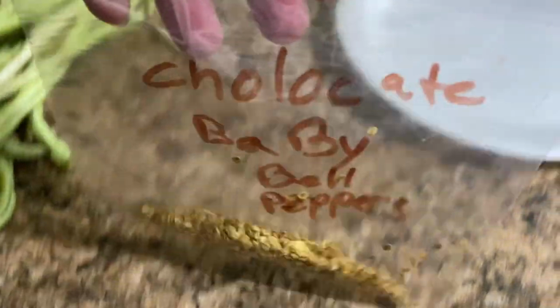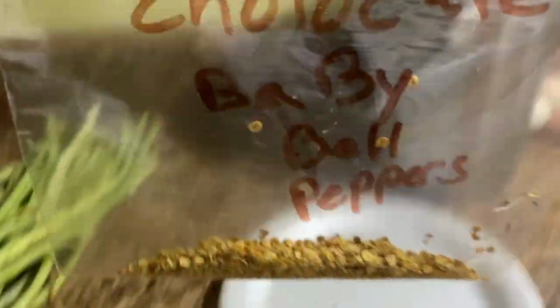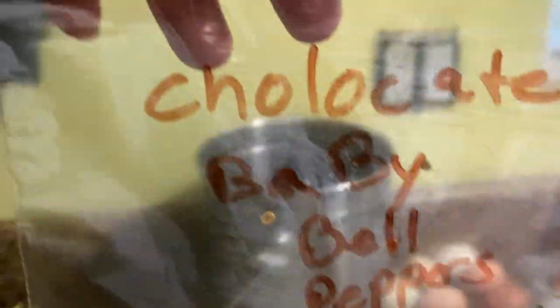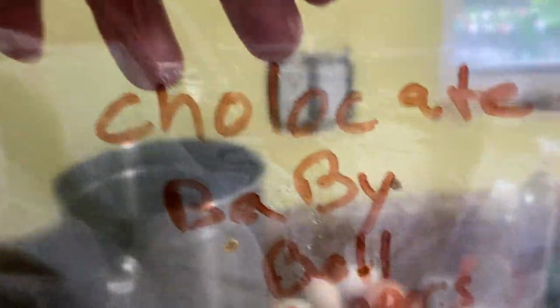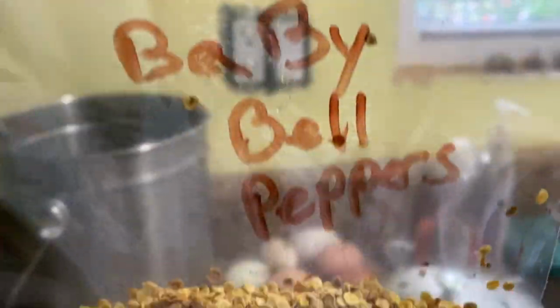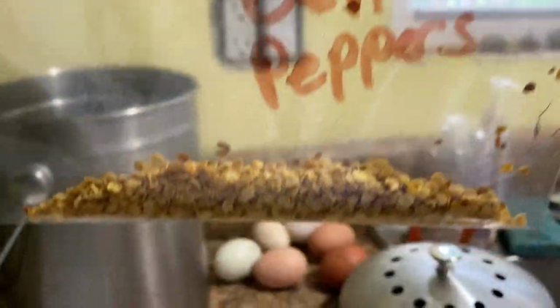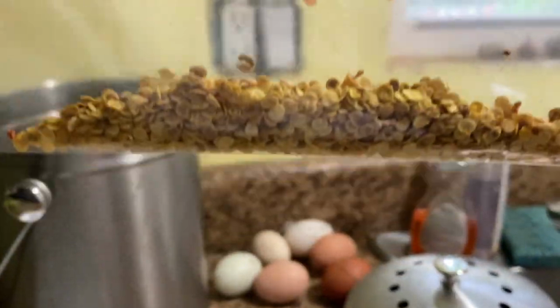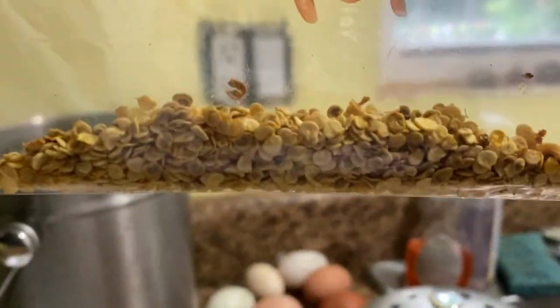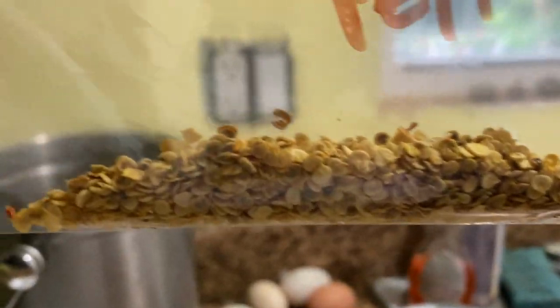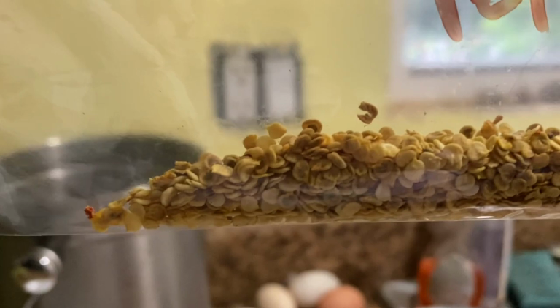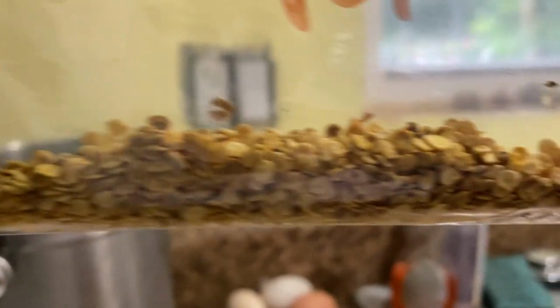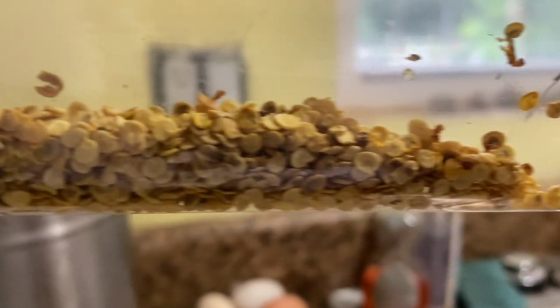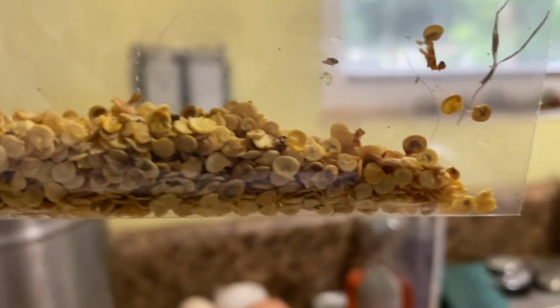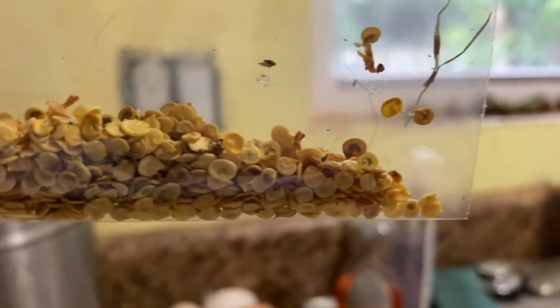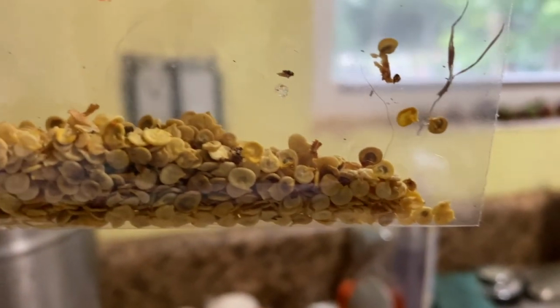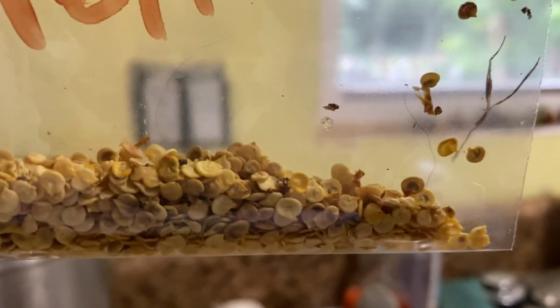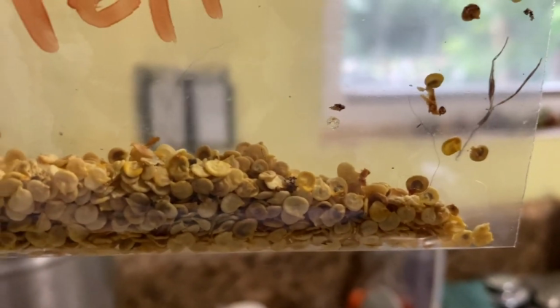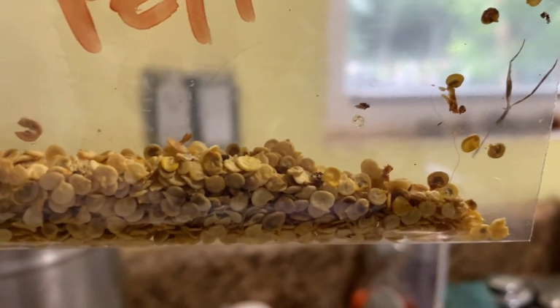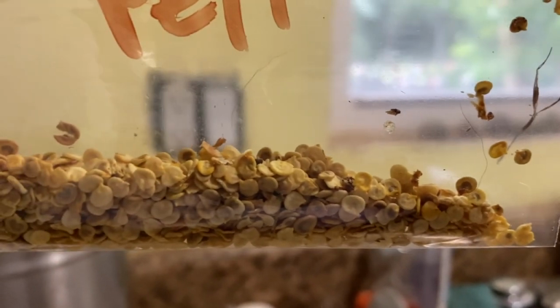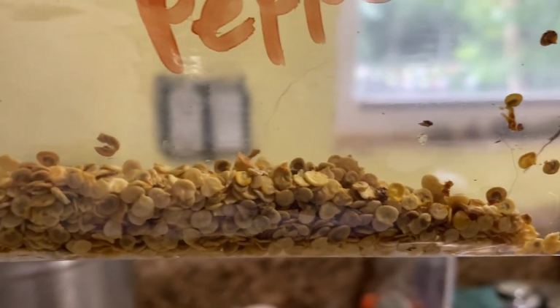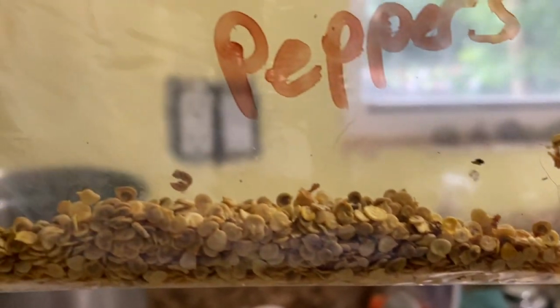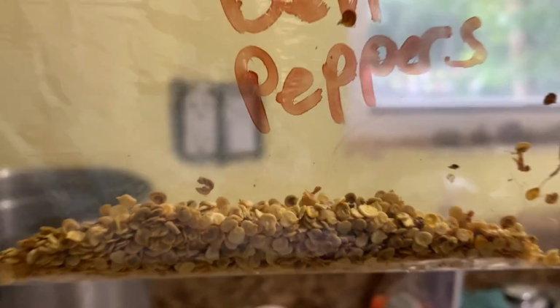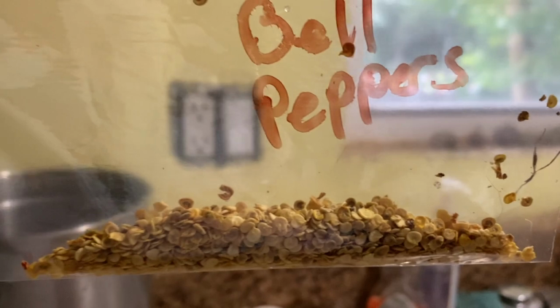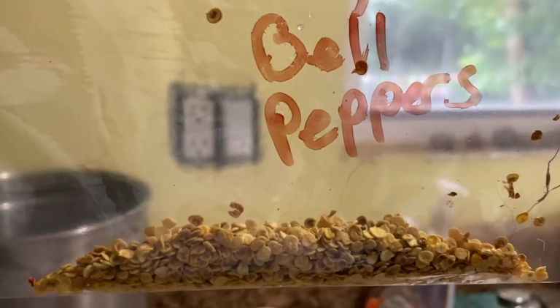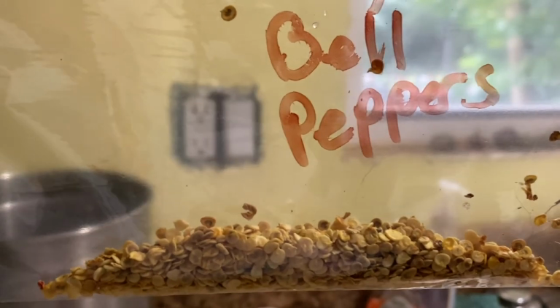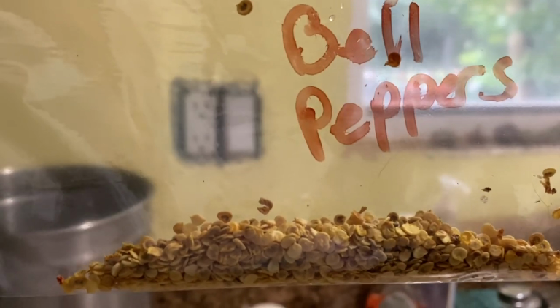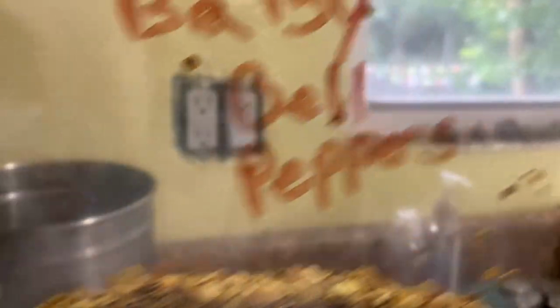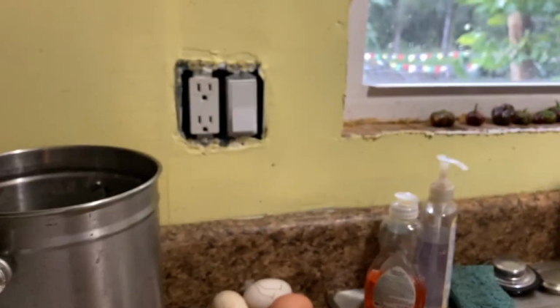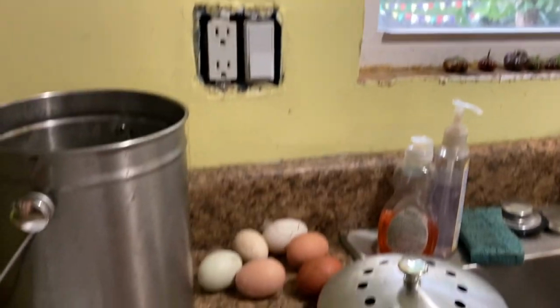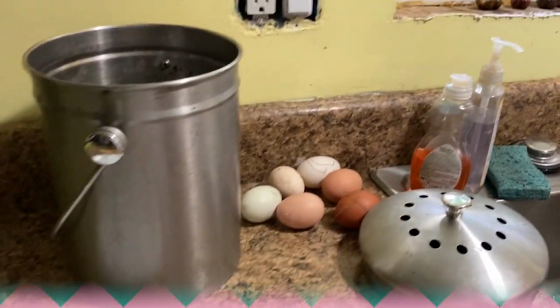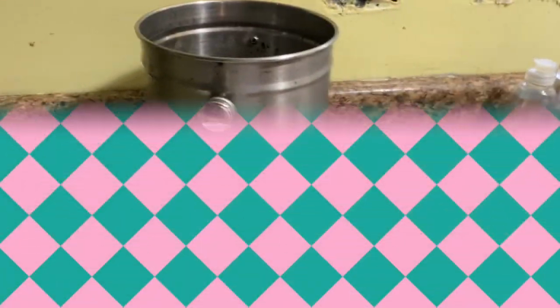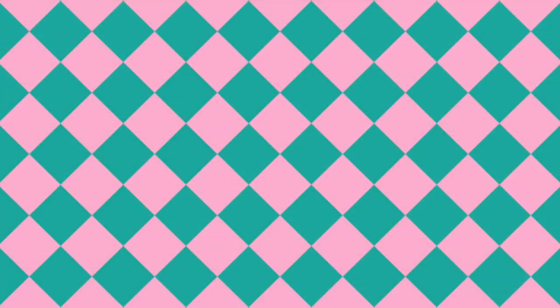There we have it — all the seeds in a baggie. We will save them for next year!